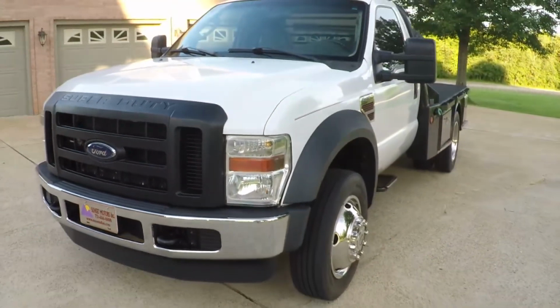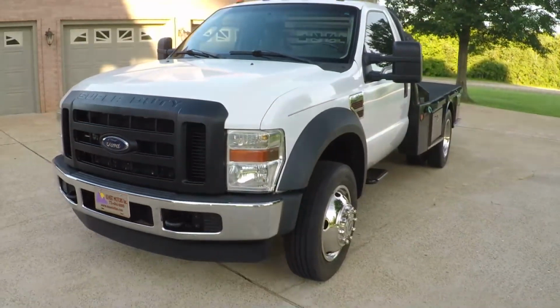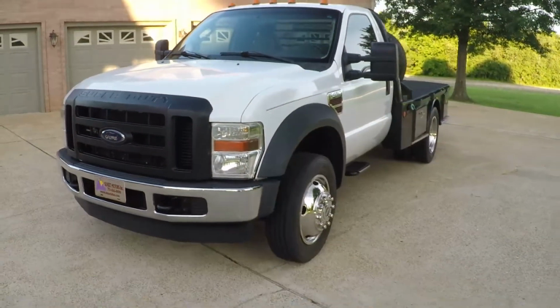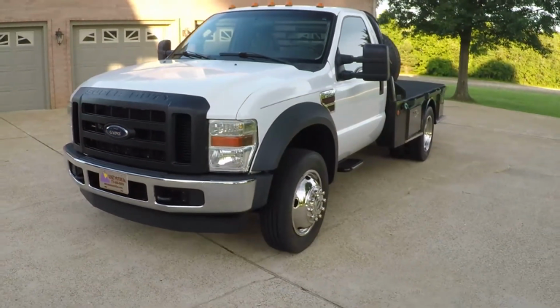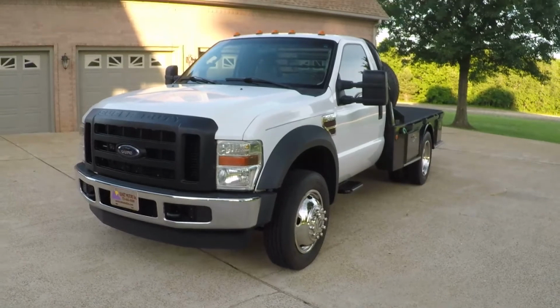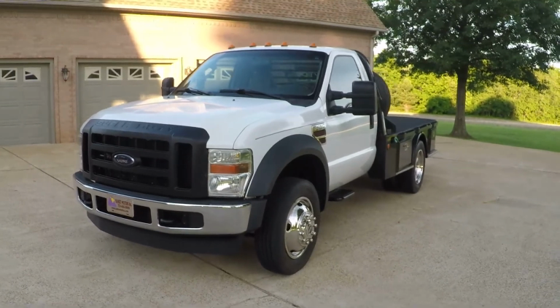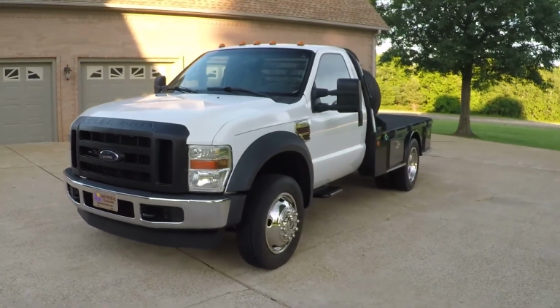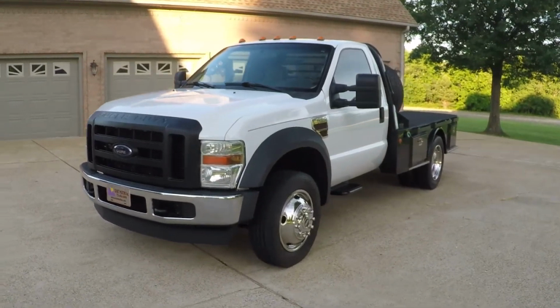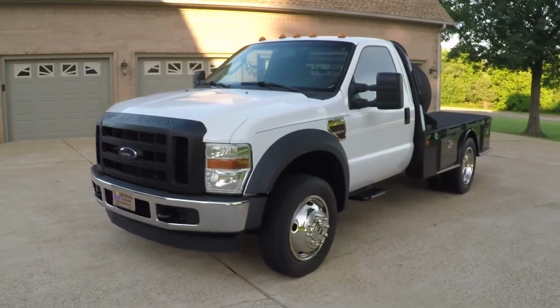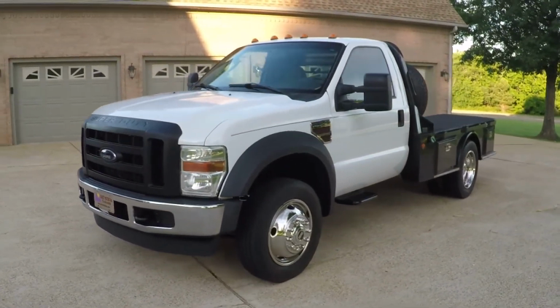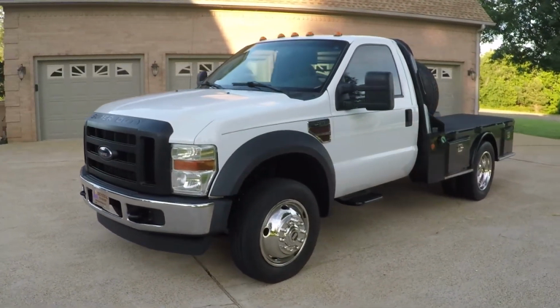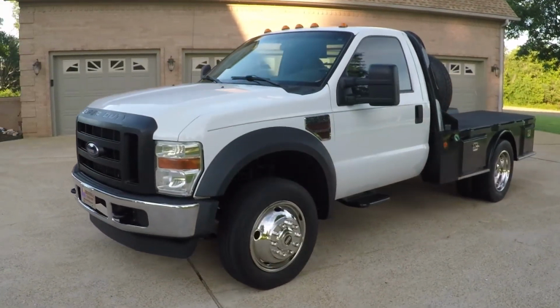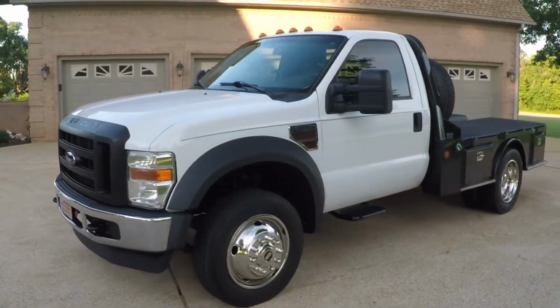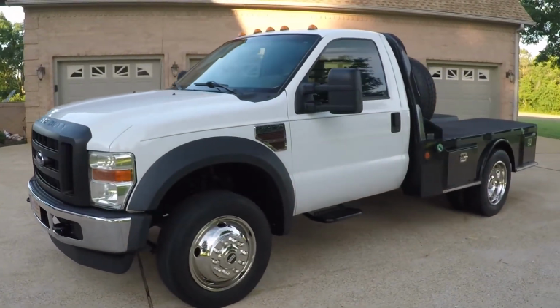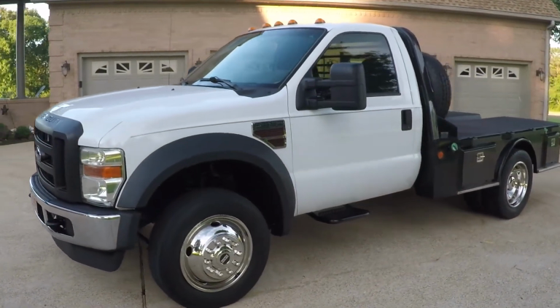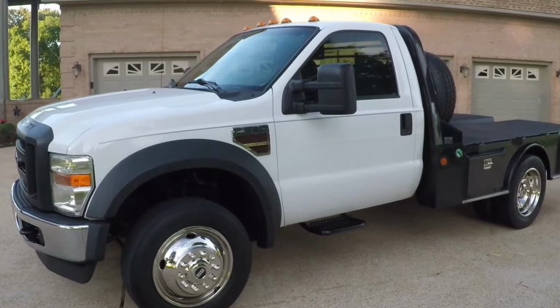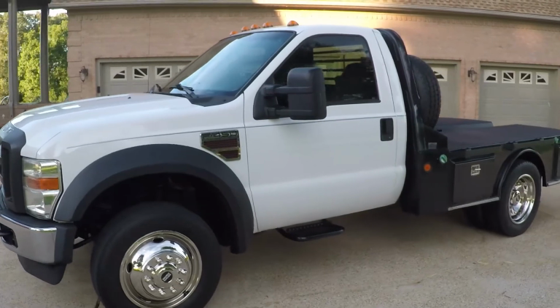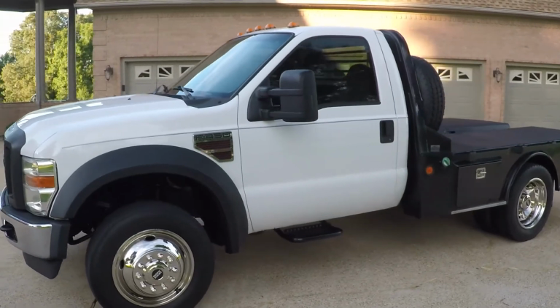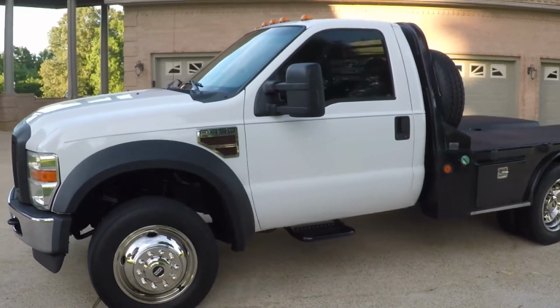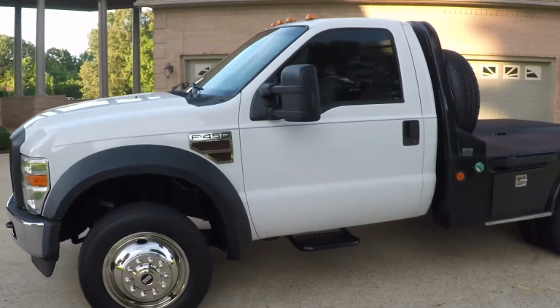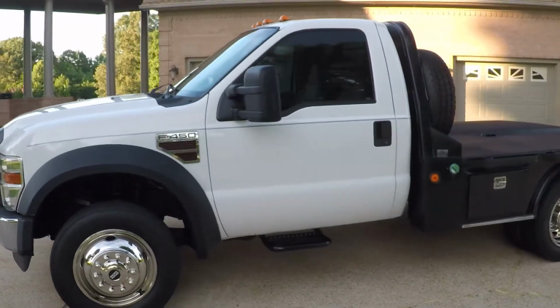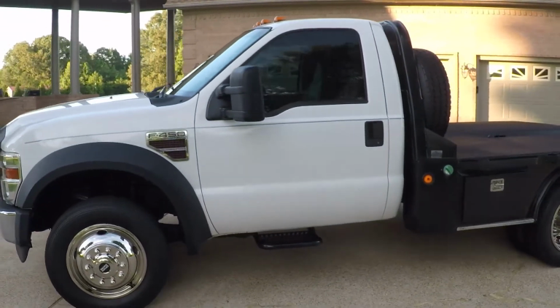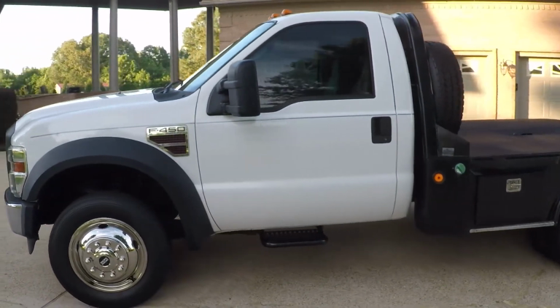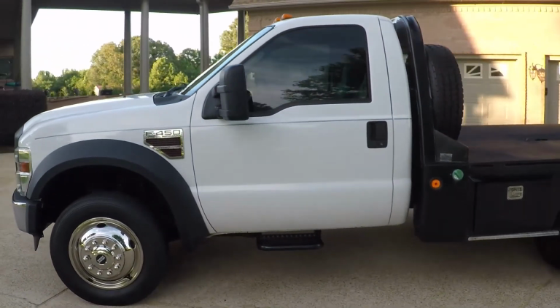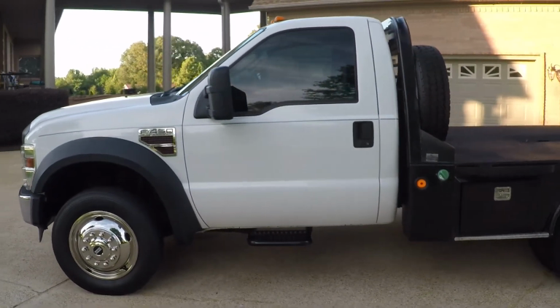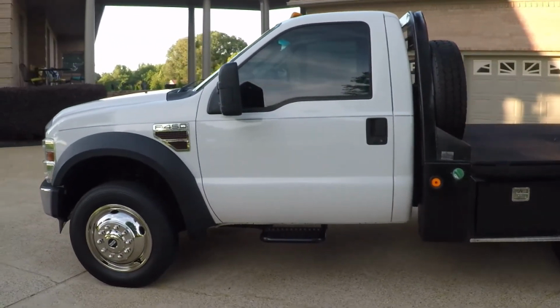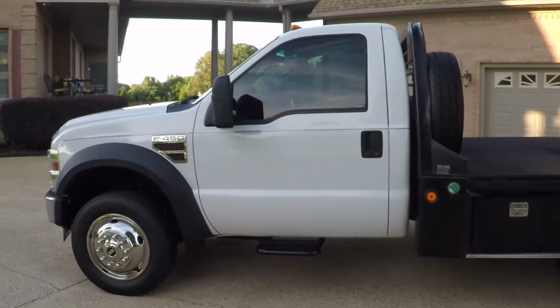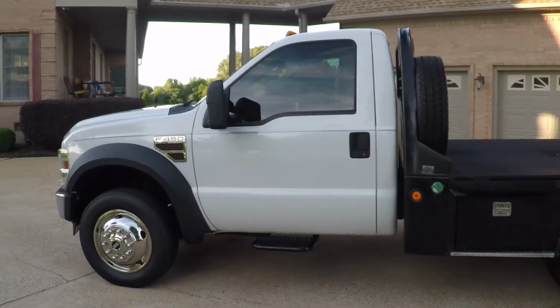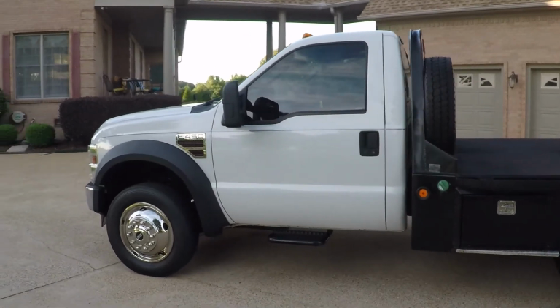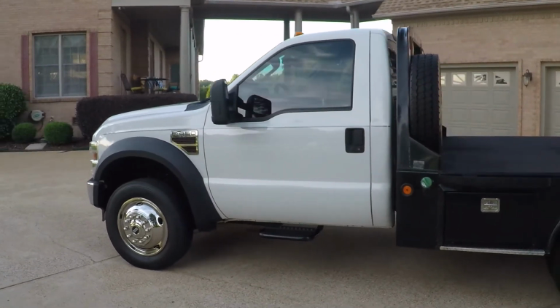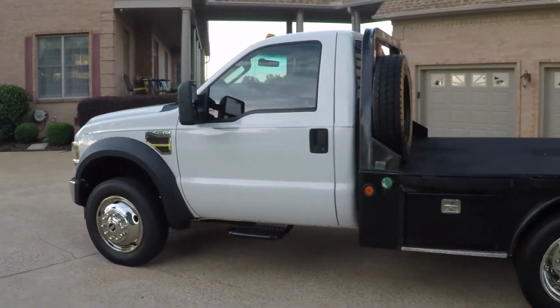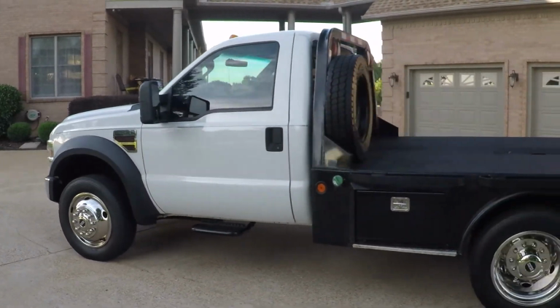I don't get many of these very often in this price range. Most of my diesels are $40,000, $50,000, $60,000. This is a very affordable diesel truck in excellent condition.